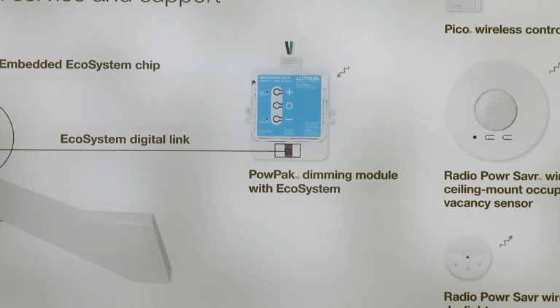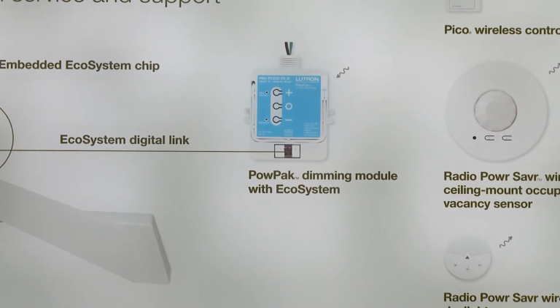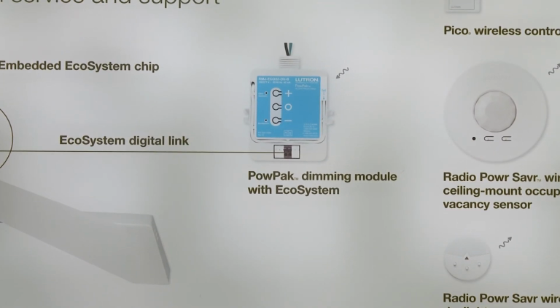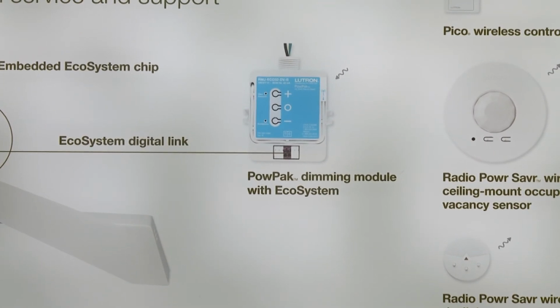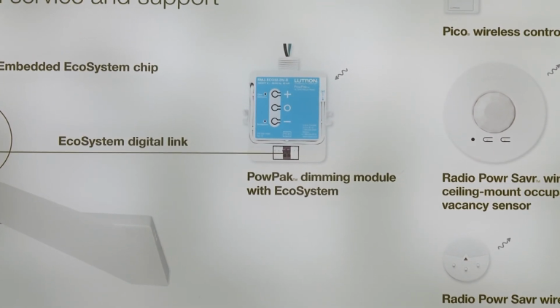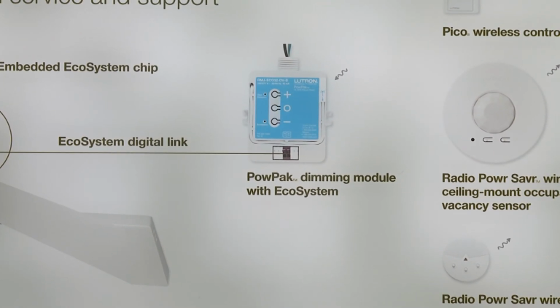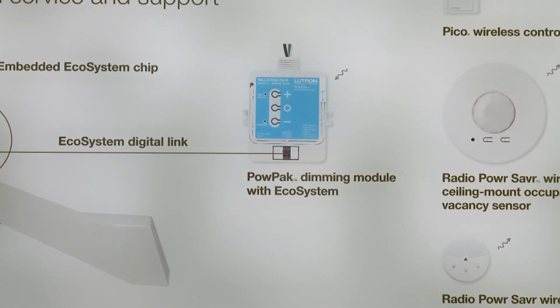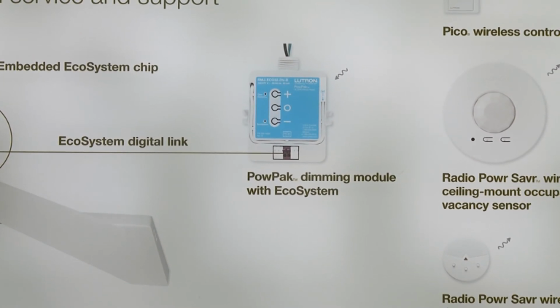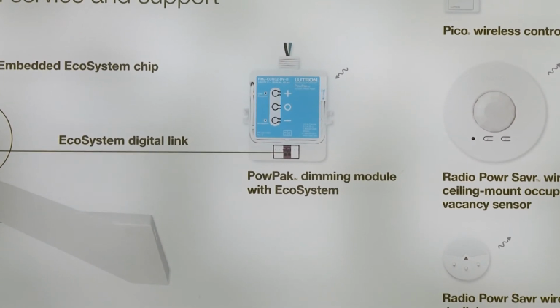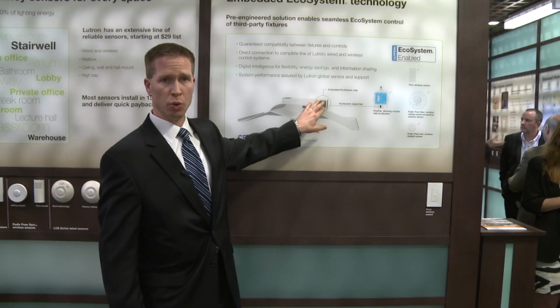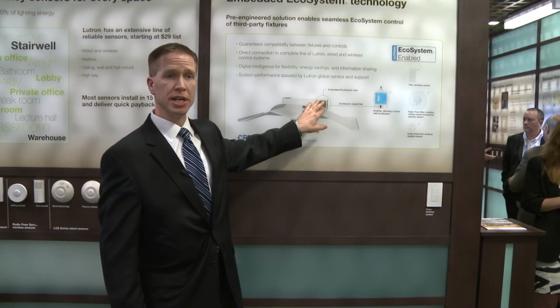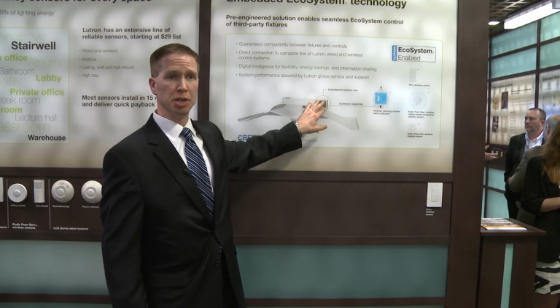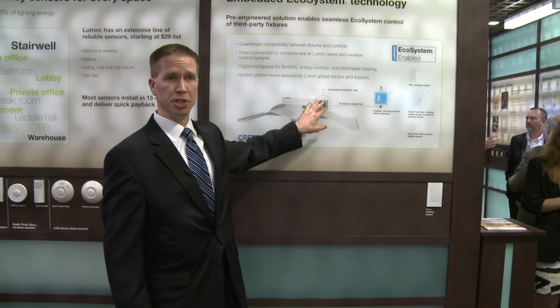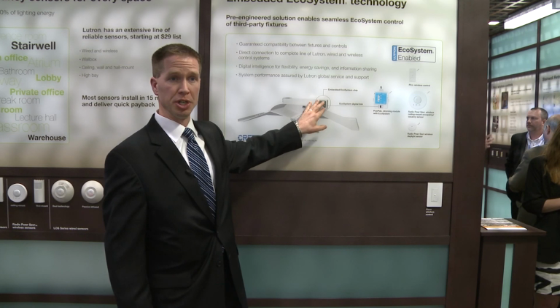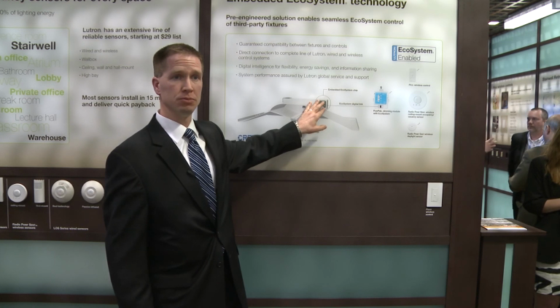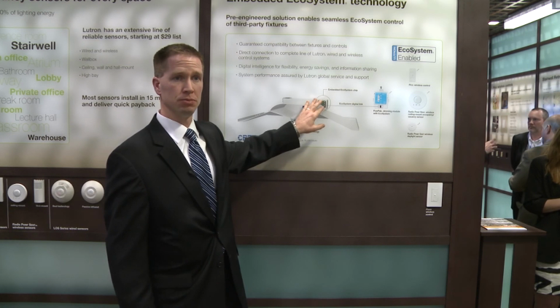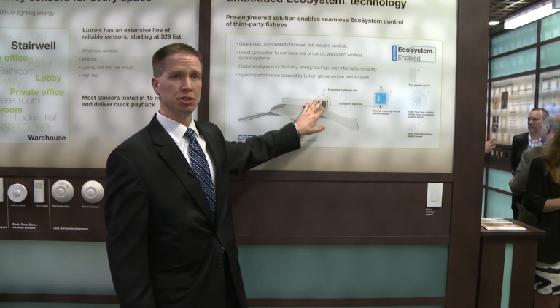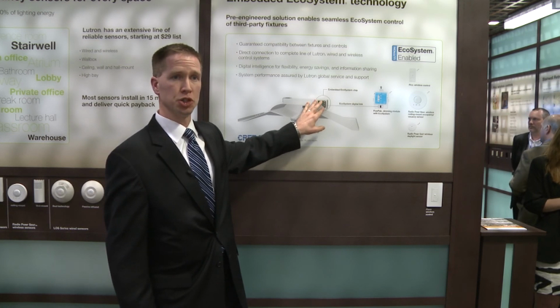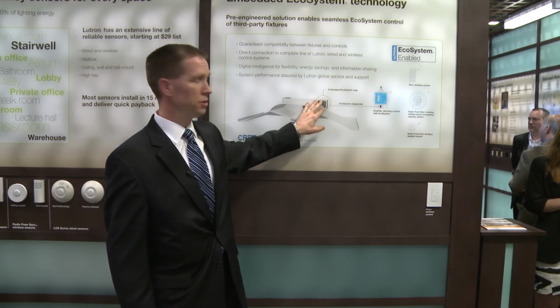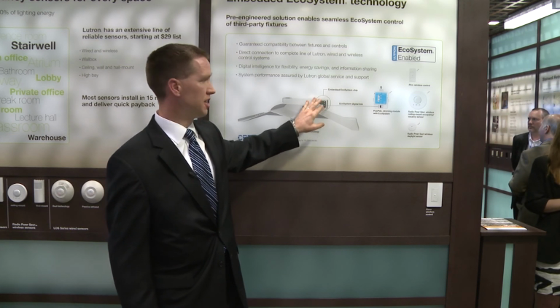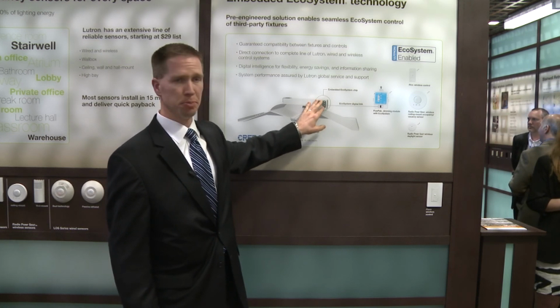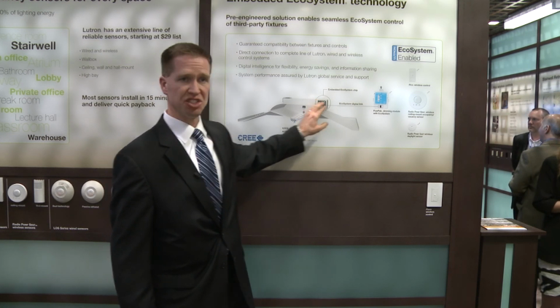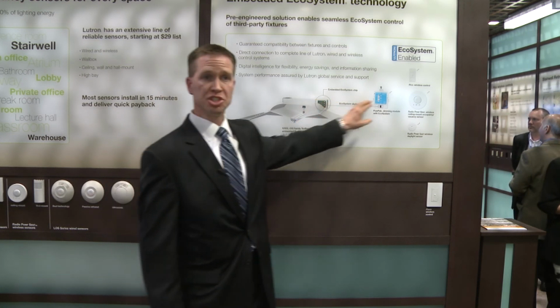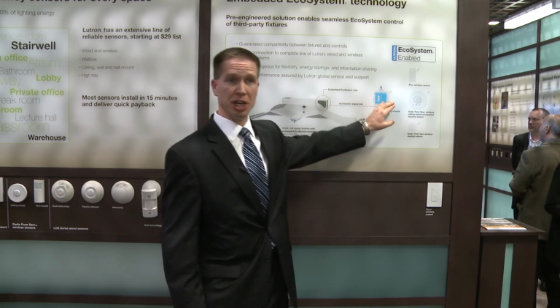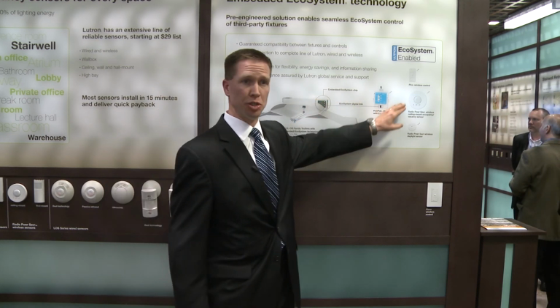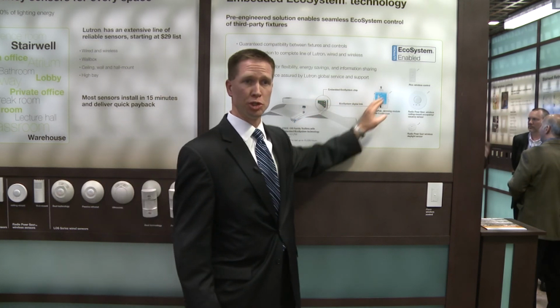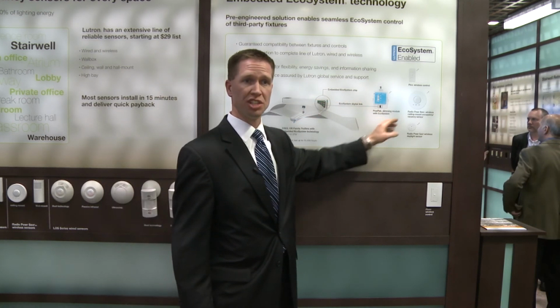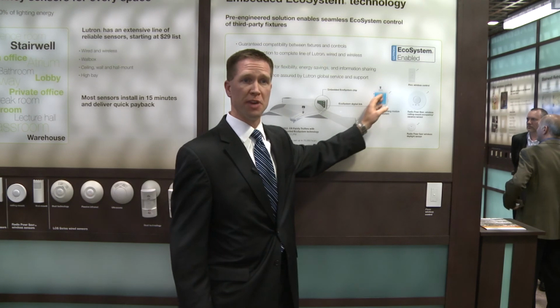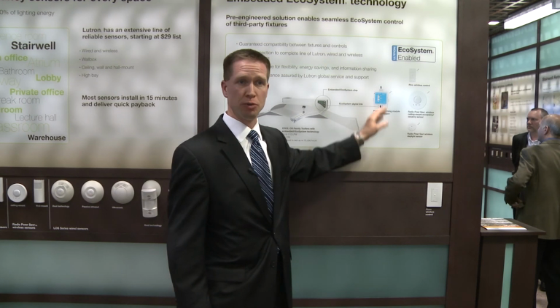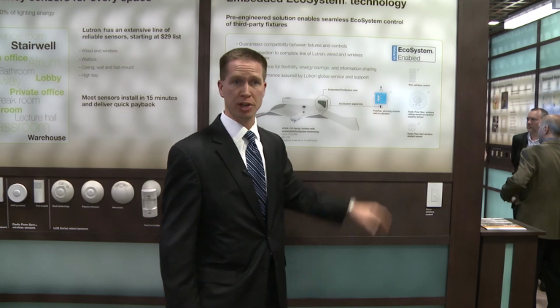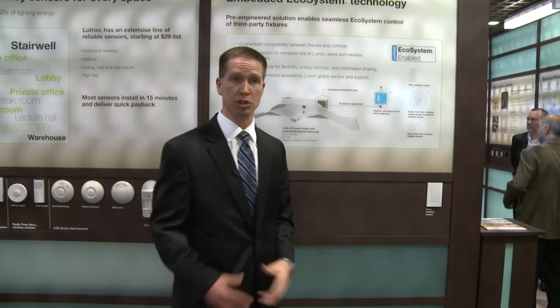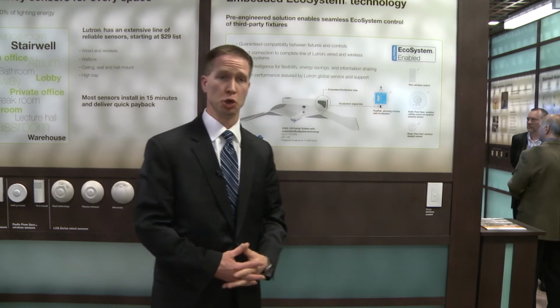What we're showing on the board here is we've embedded a chip within the Cree CR series troffer, and that chip allows seamless integration to Lutron's entire family of wired and wireless controls.